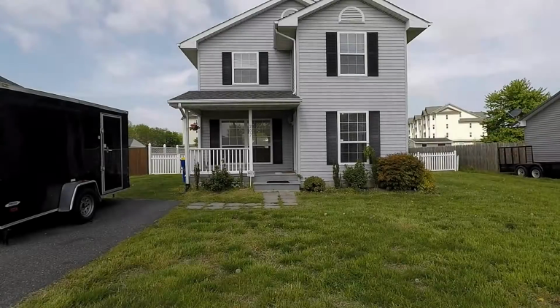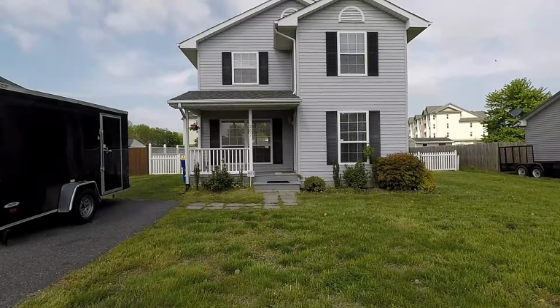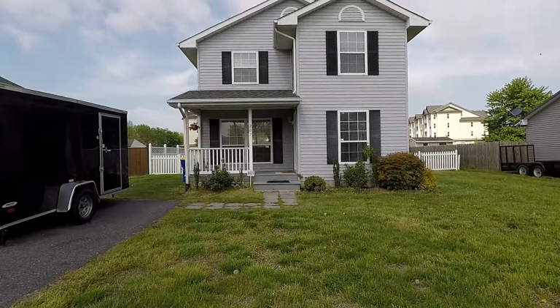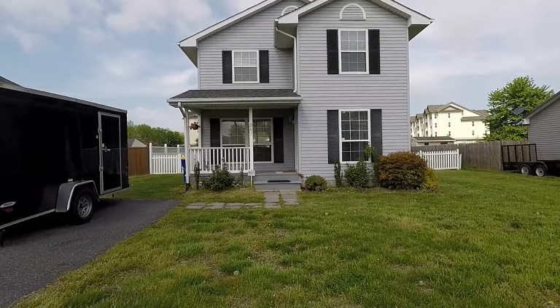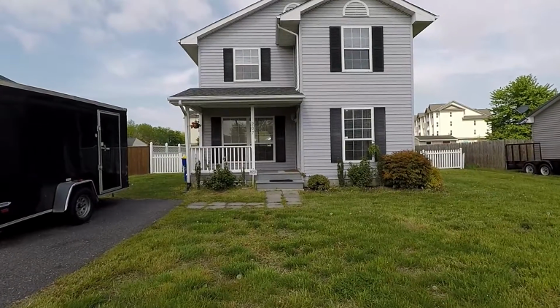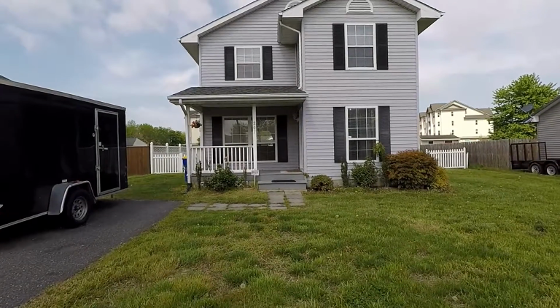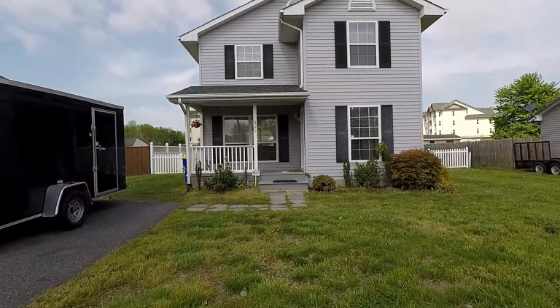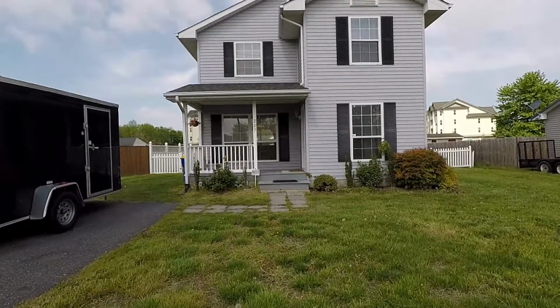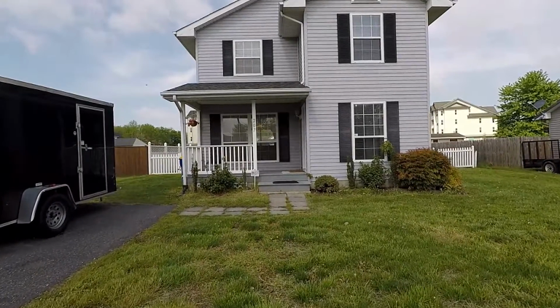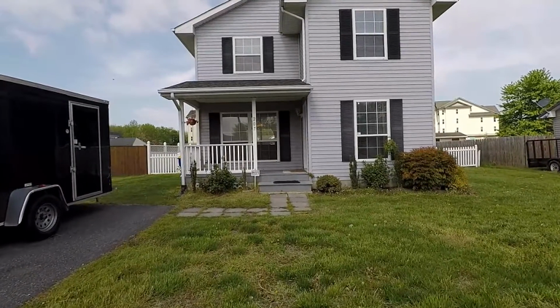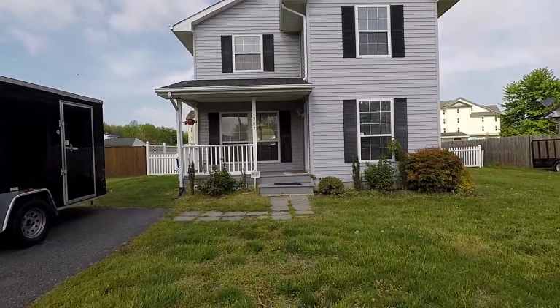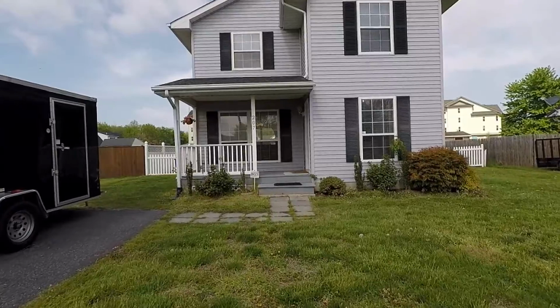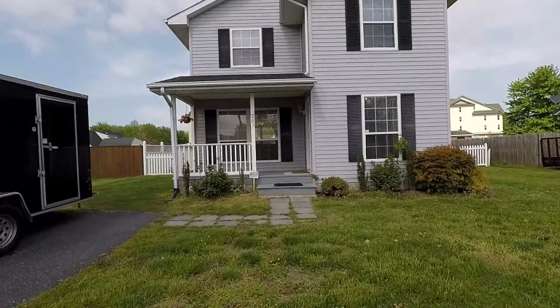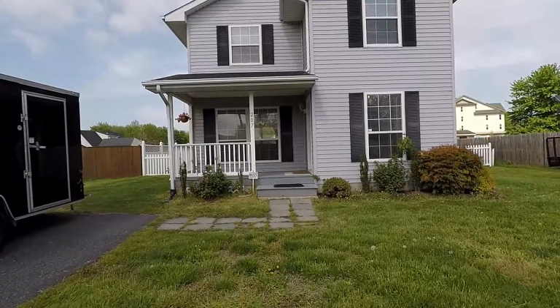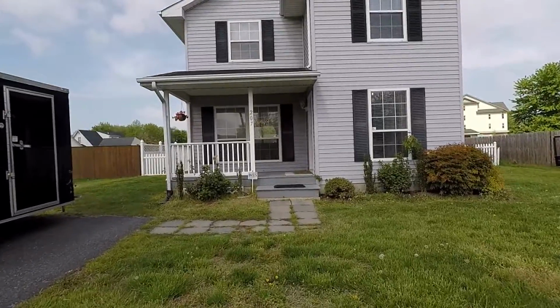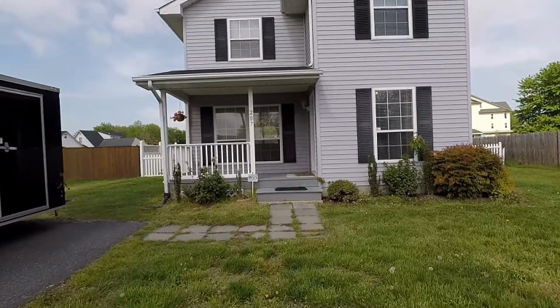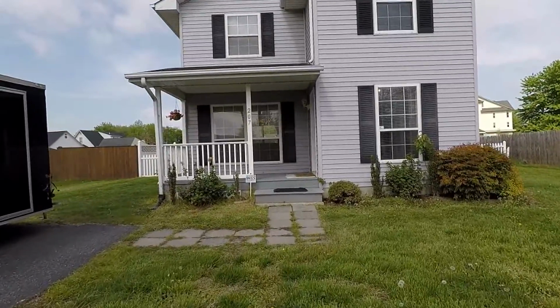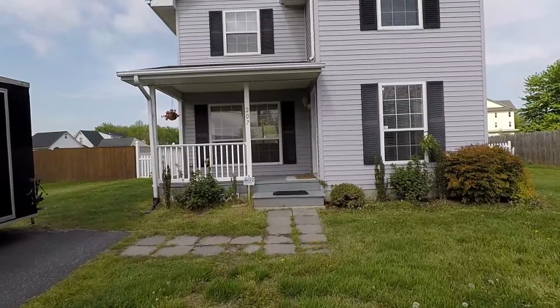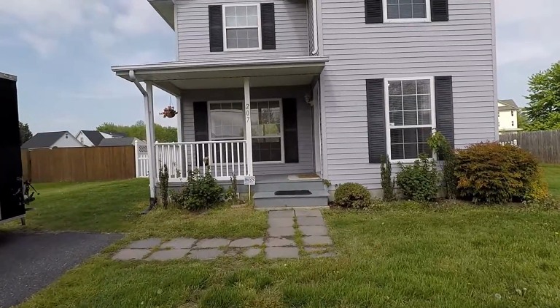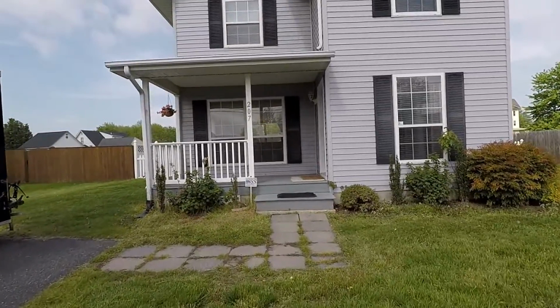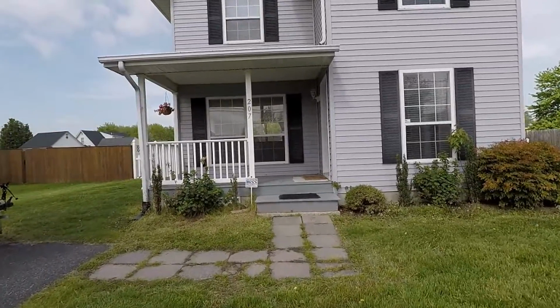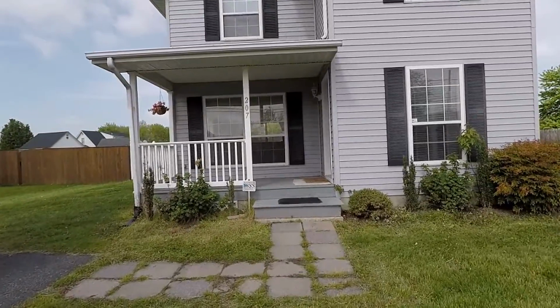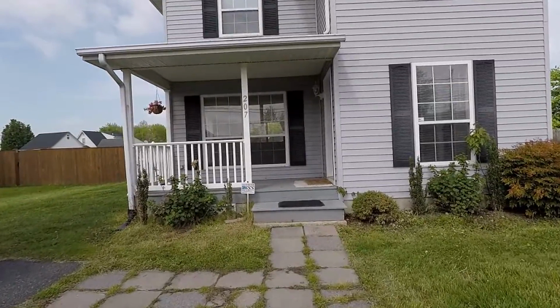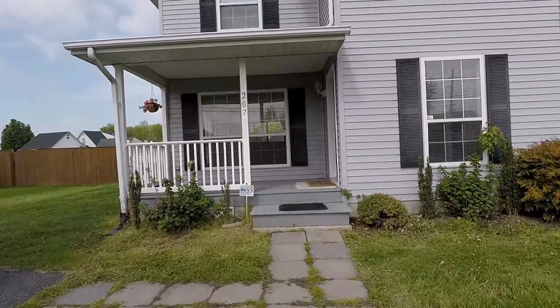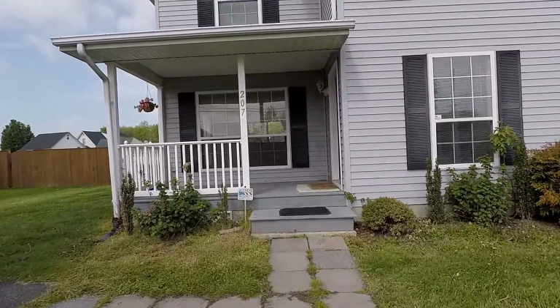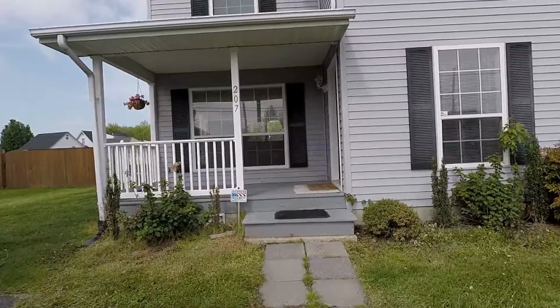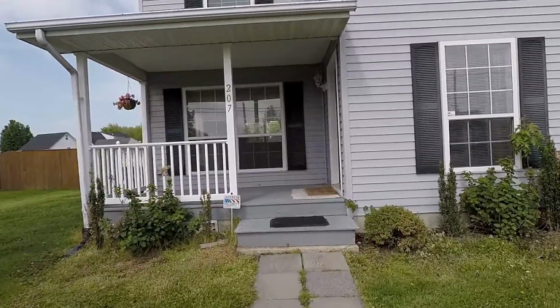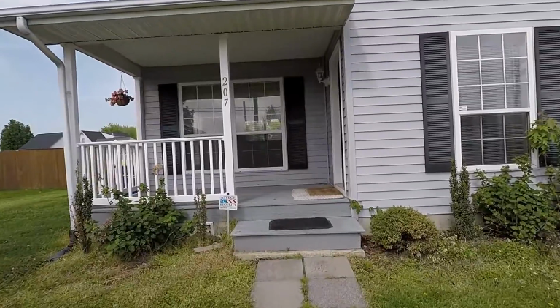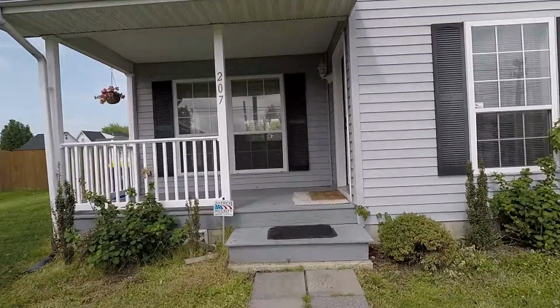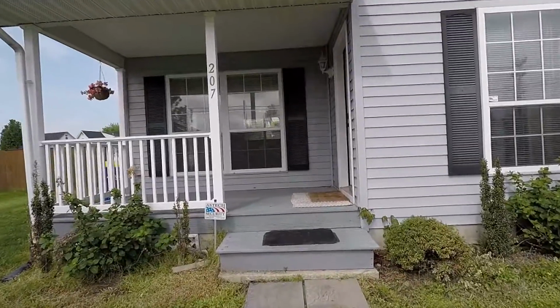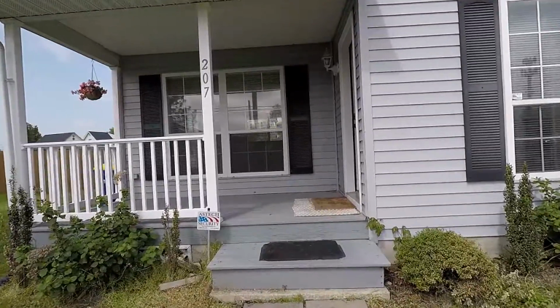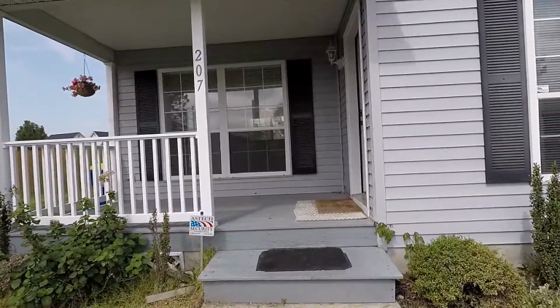Welcome! We're here at 207 Duke Street, a fantastic three-bed, two-and-a-half bath, single-family home over the Bay Bridge here in Stevensville.